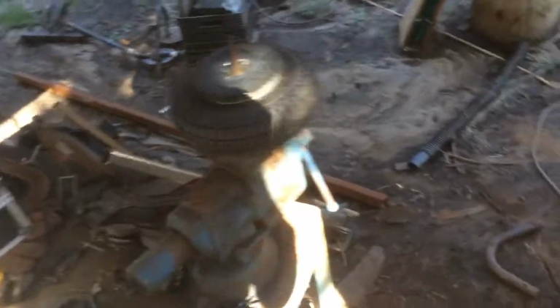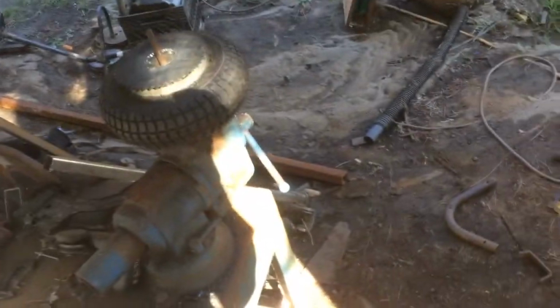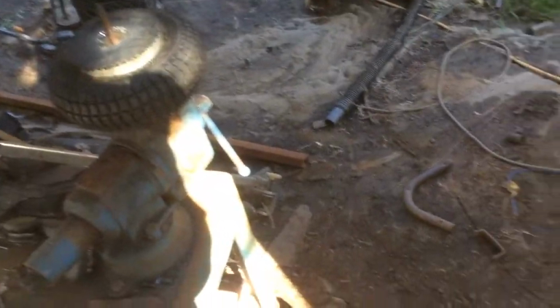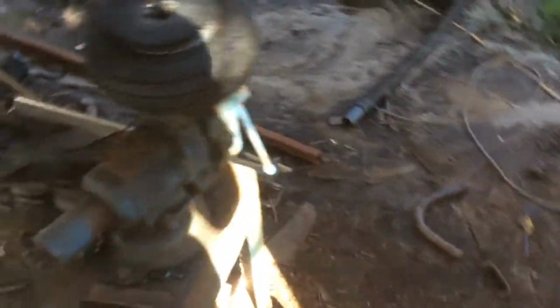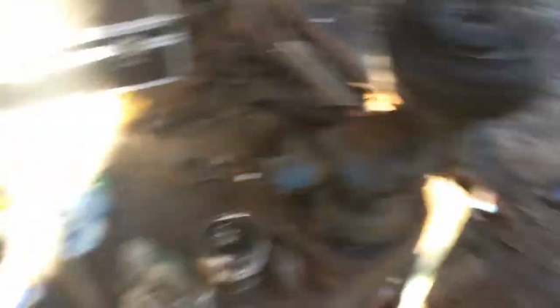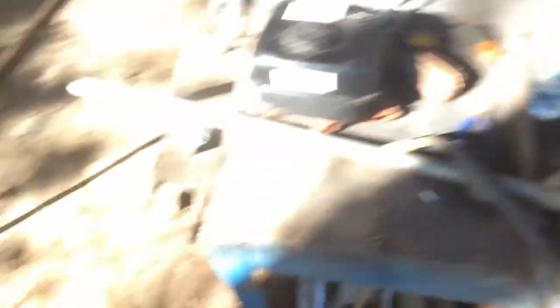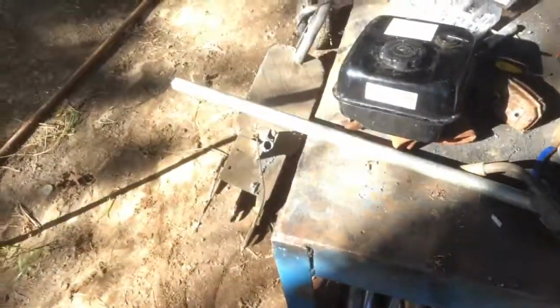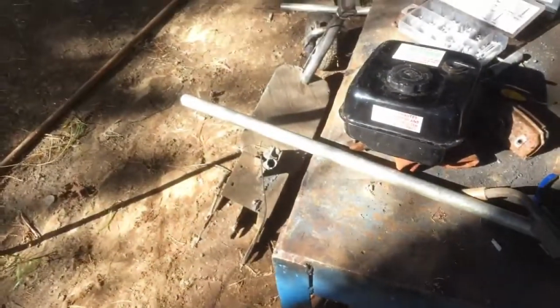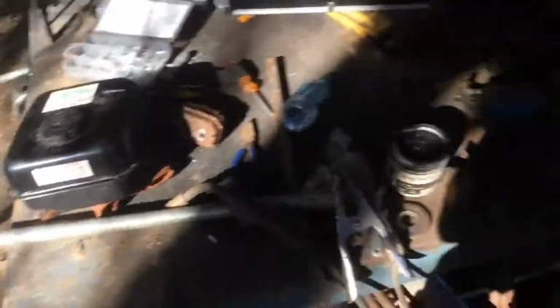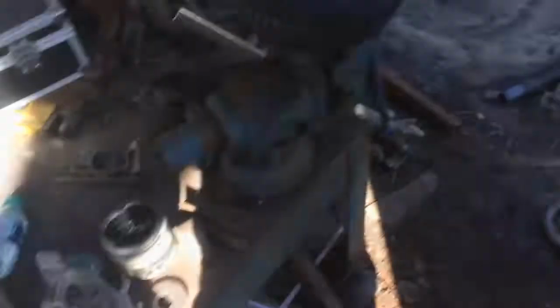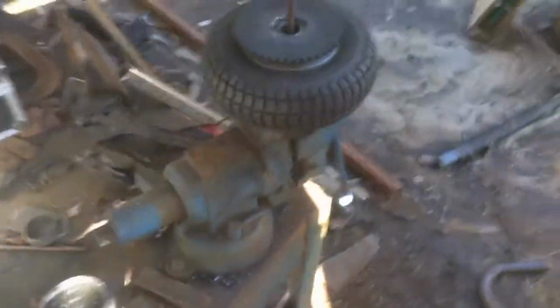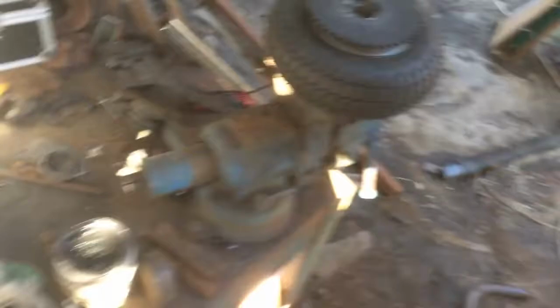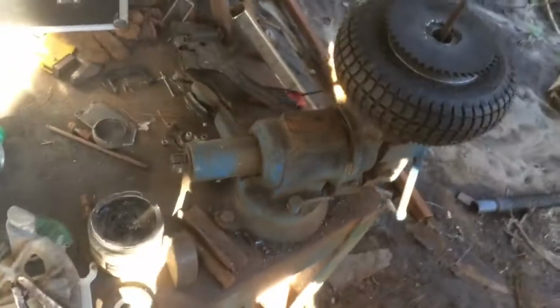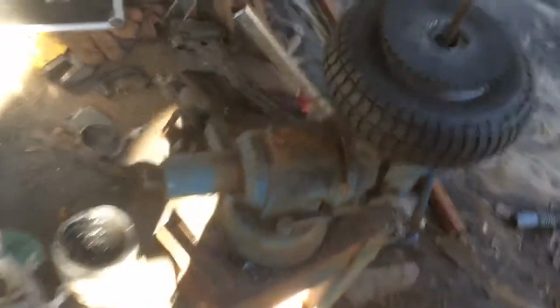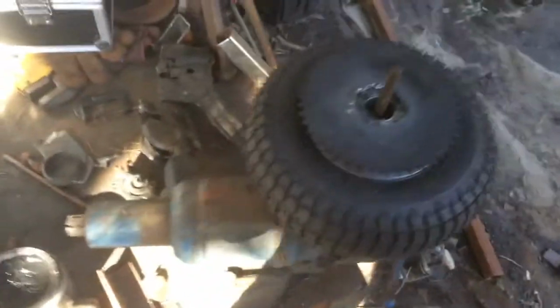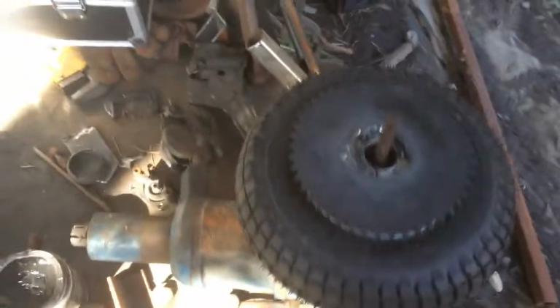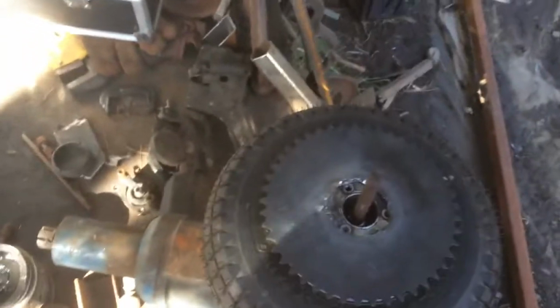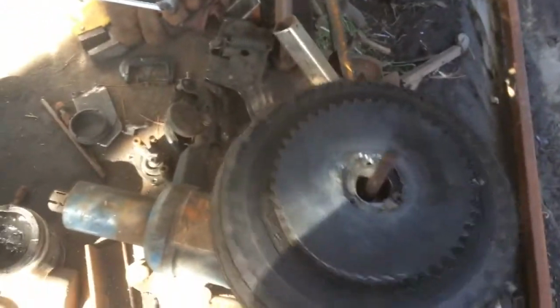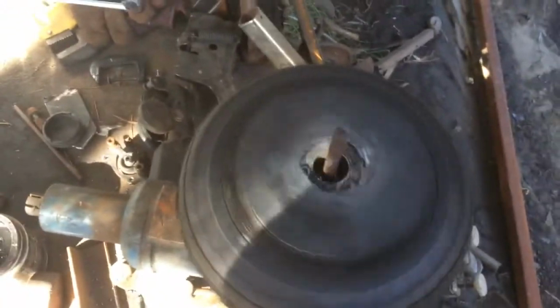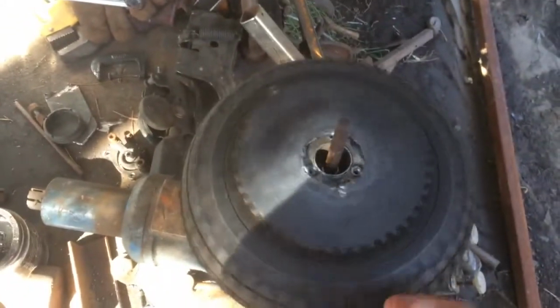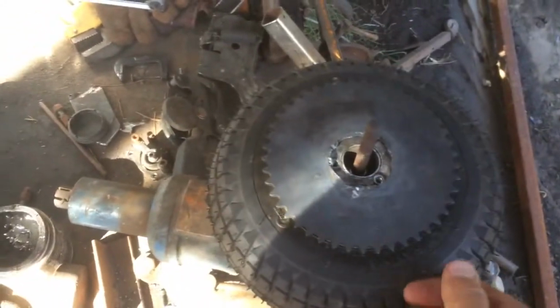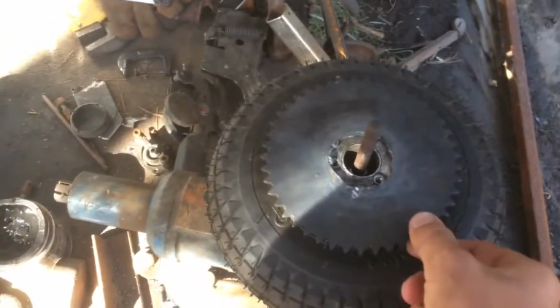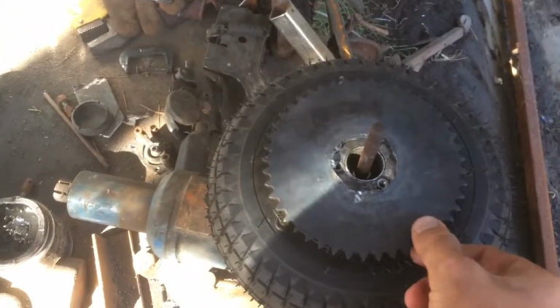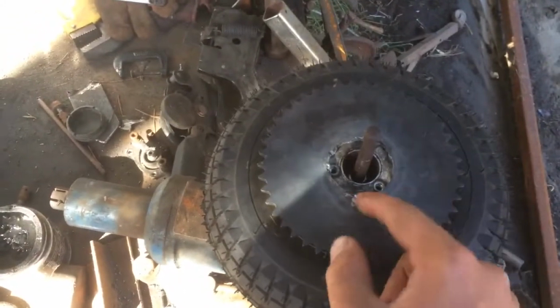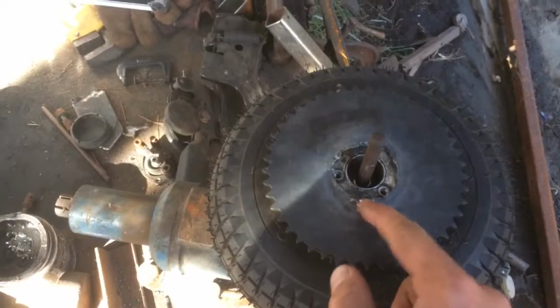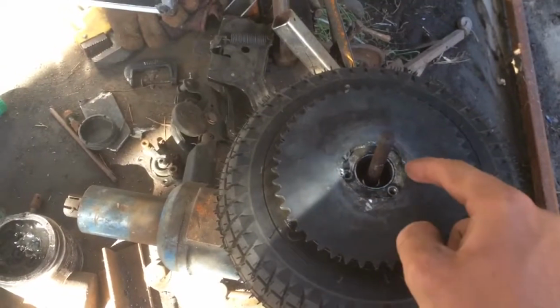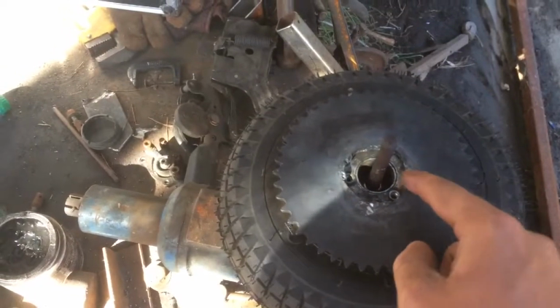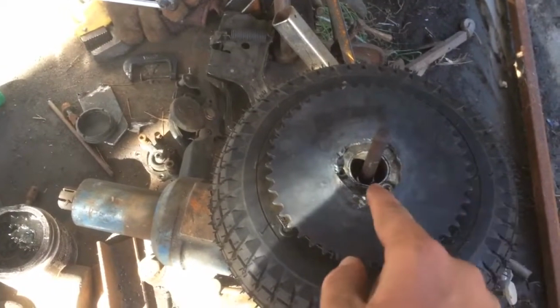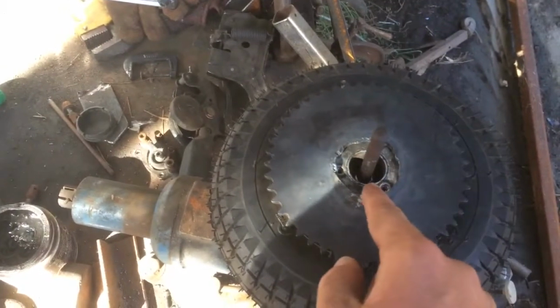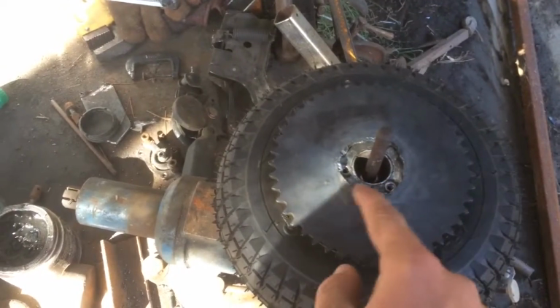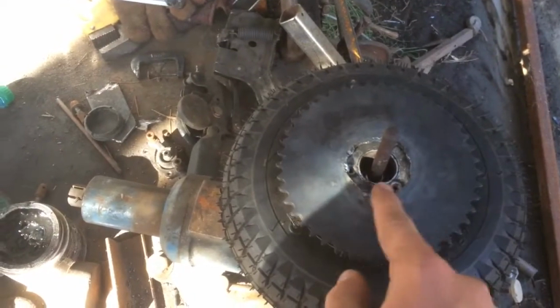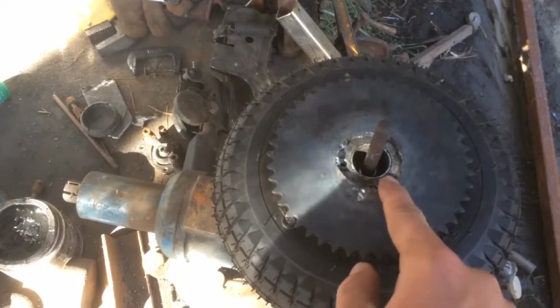This is one of my build videos for the second moped. I'm placing the sprocket on the rest of the hub. I already torched this out to have the marks on it.